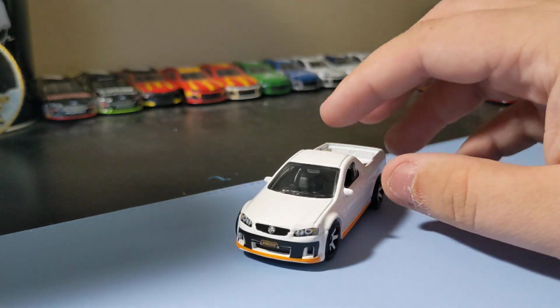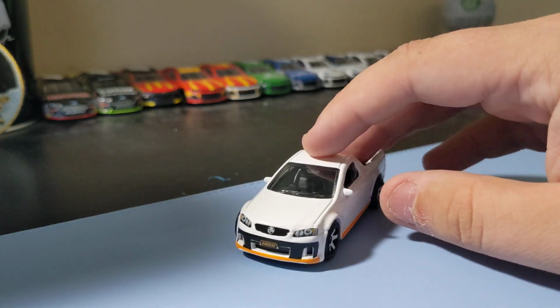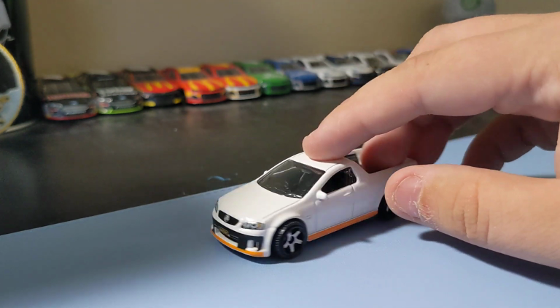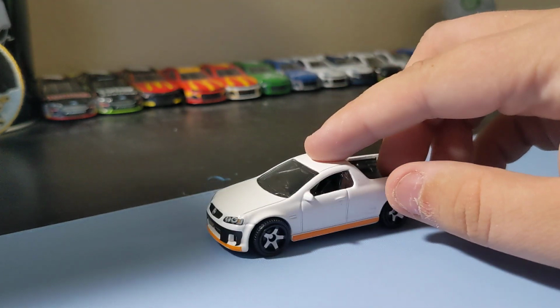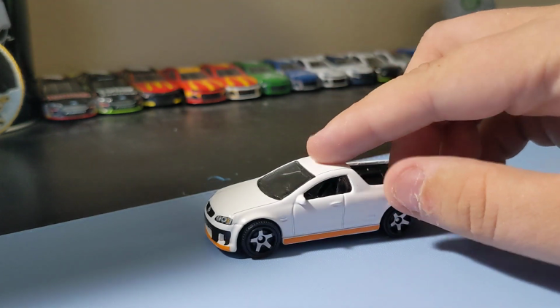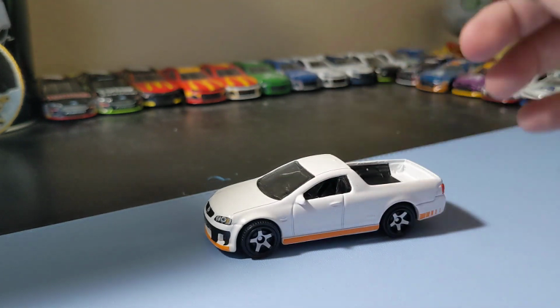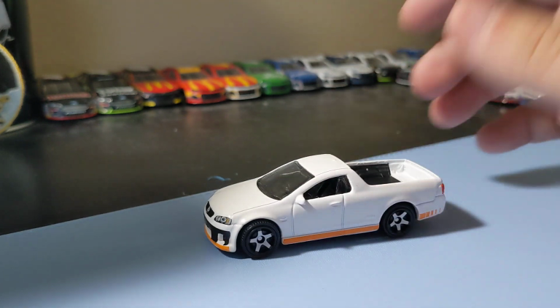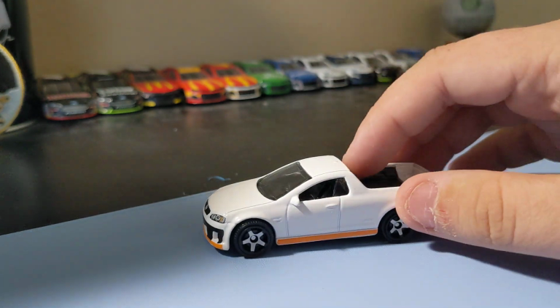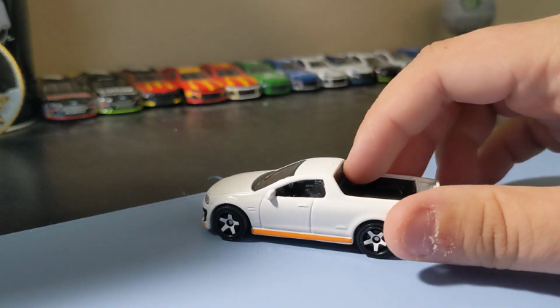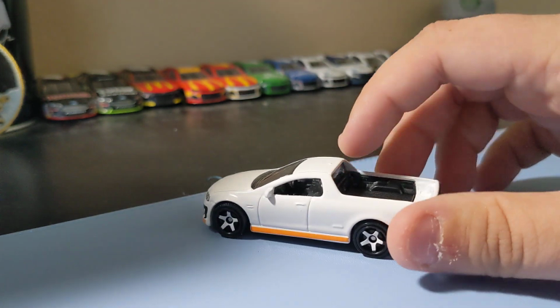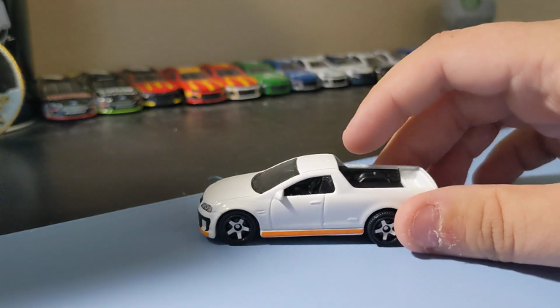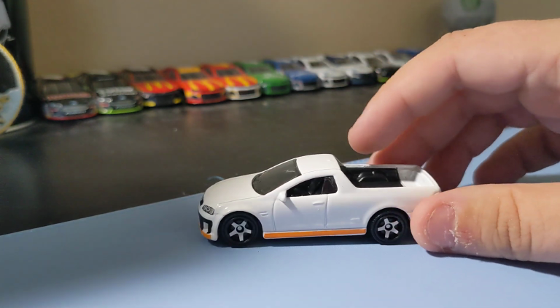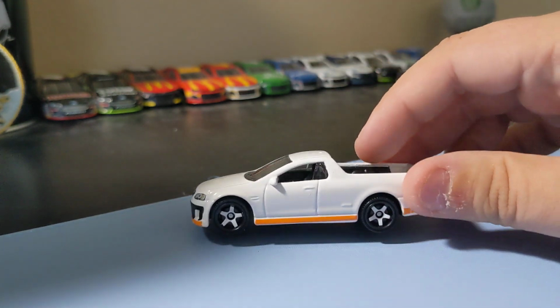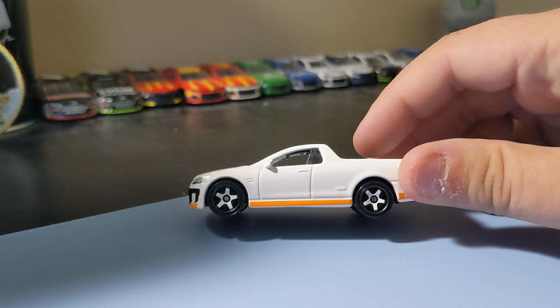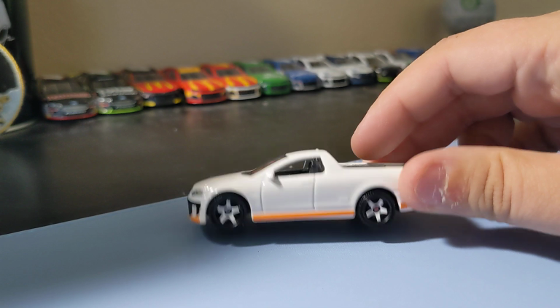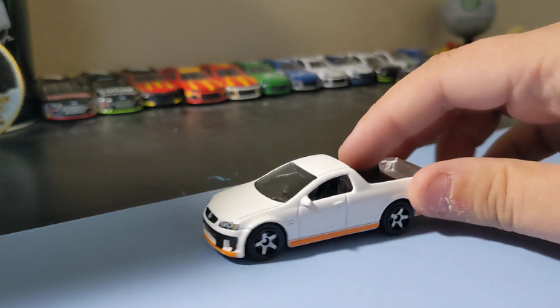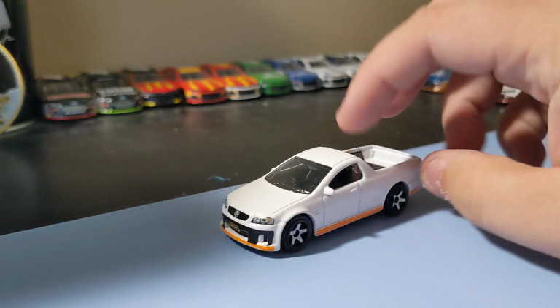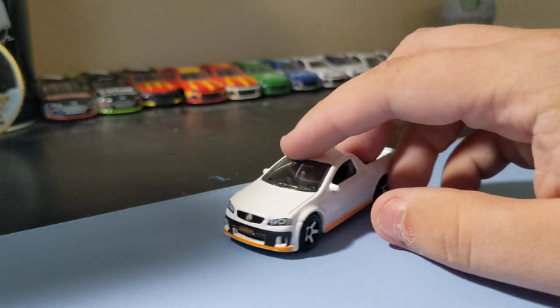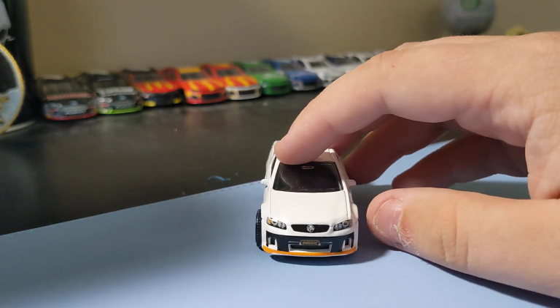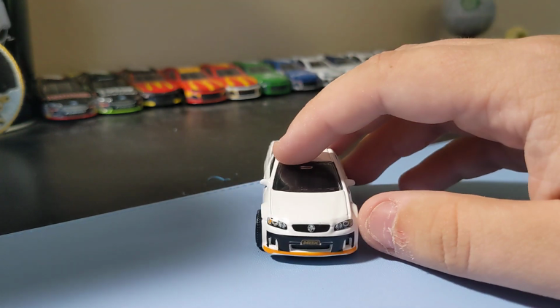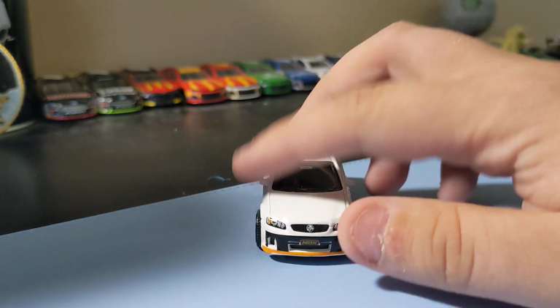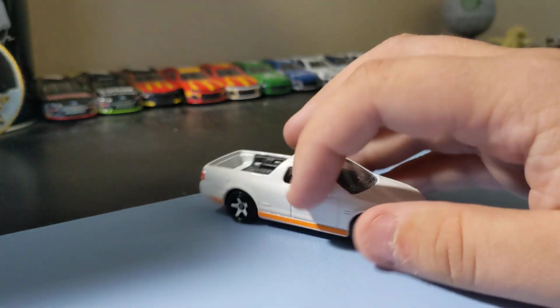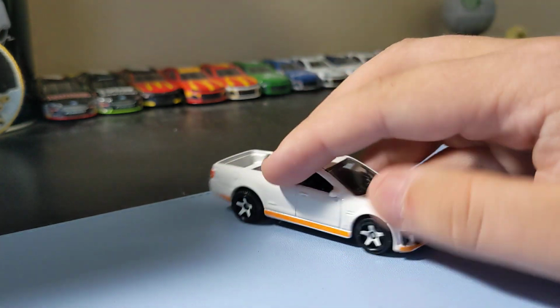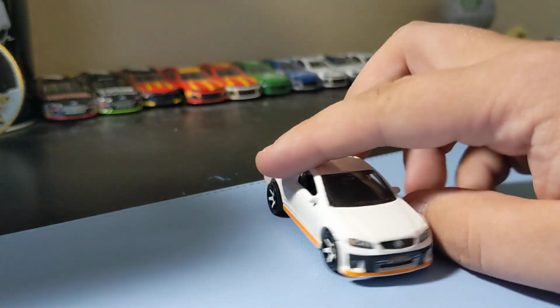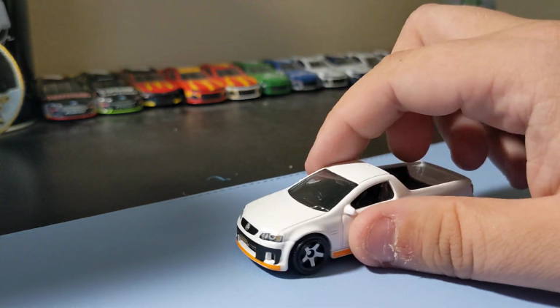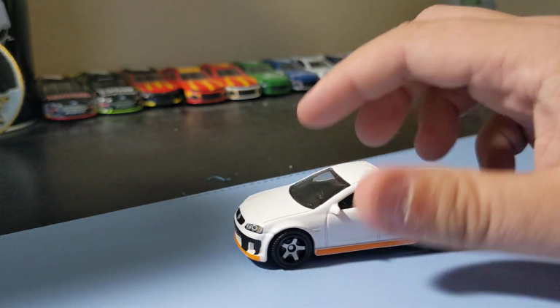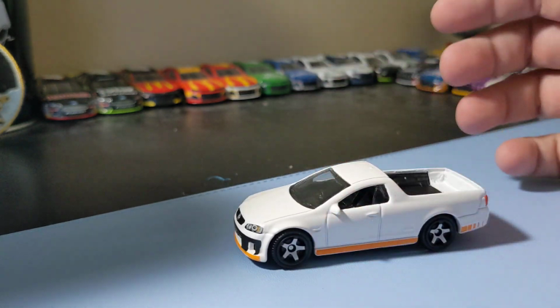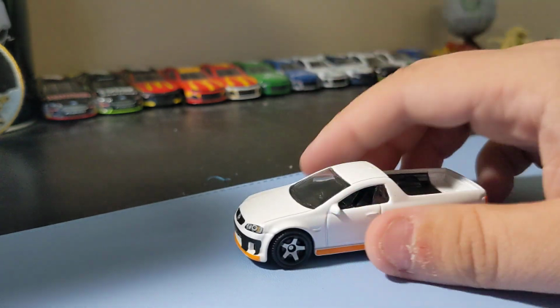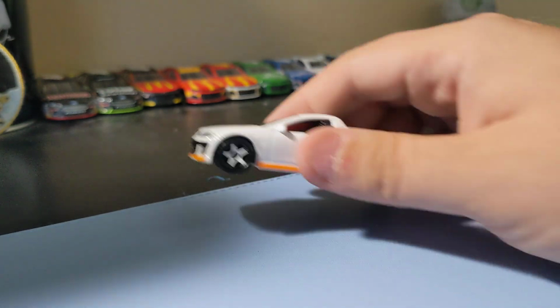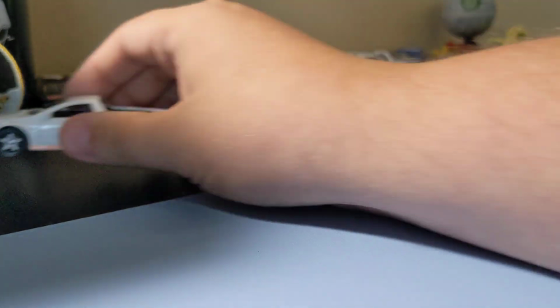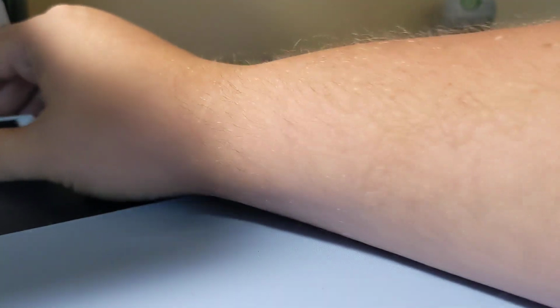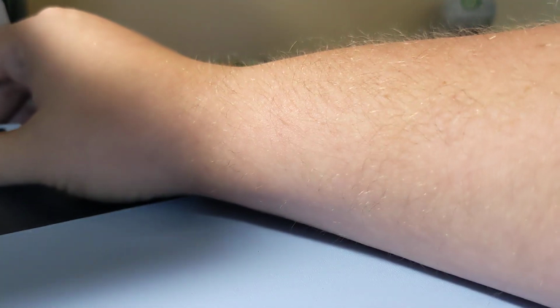It was like four bucks, so not too bad. Awesome little Holden. Really glad I got this one — it's a nice one to add to the collection.